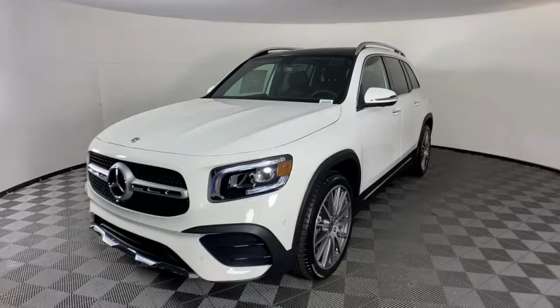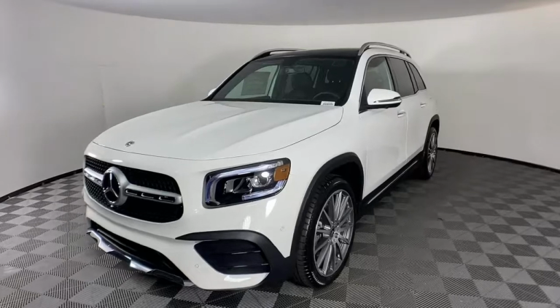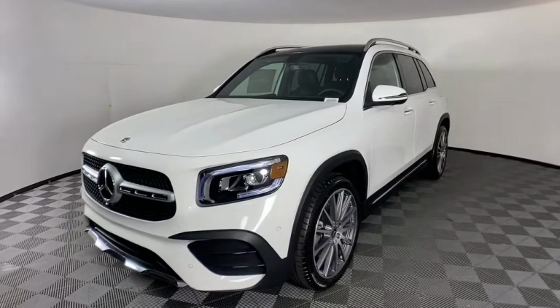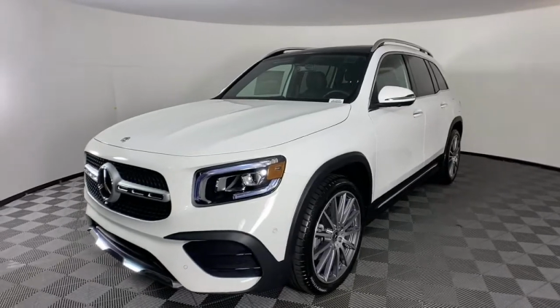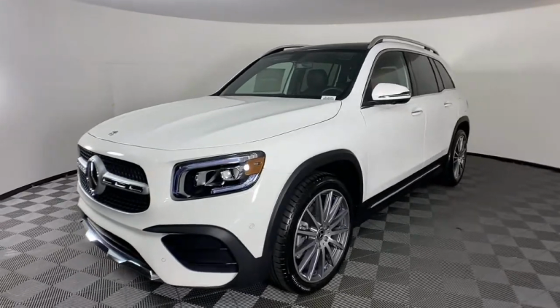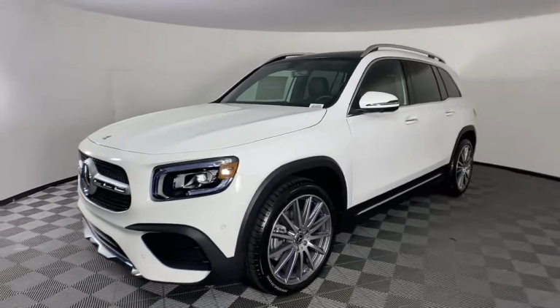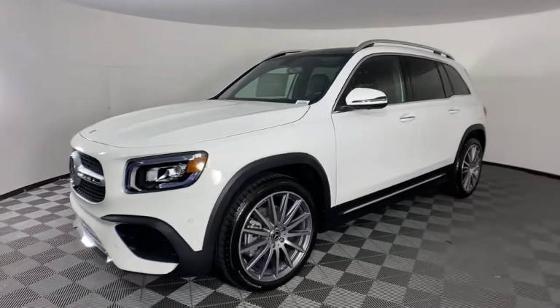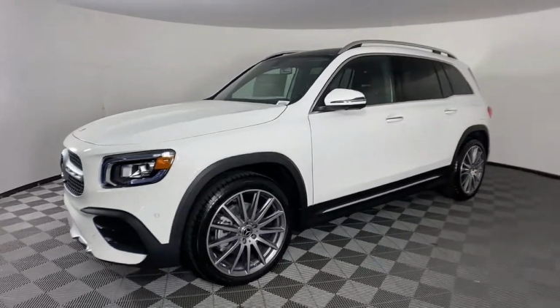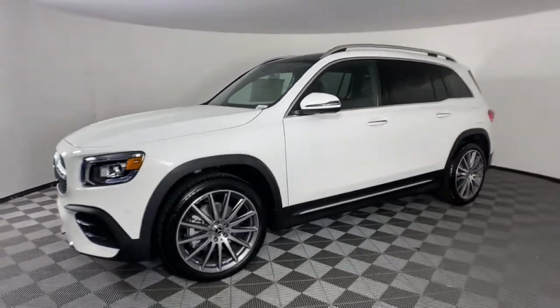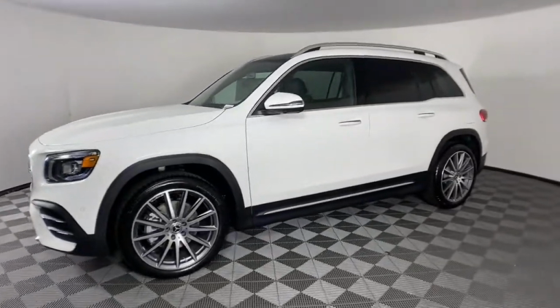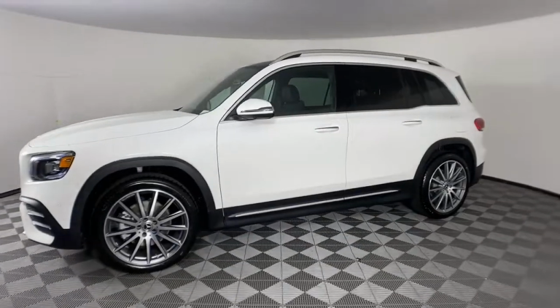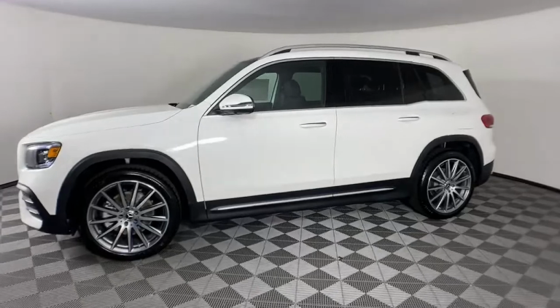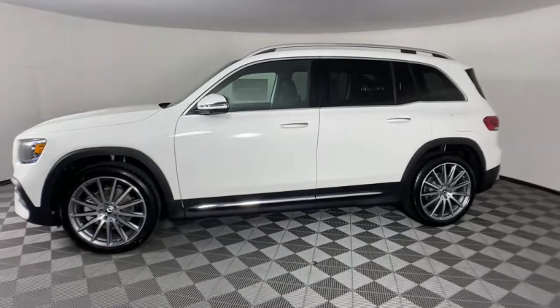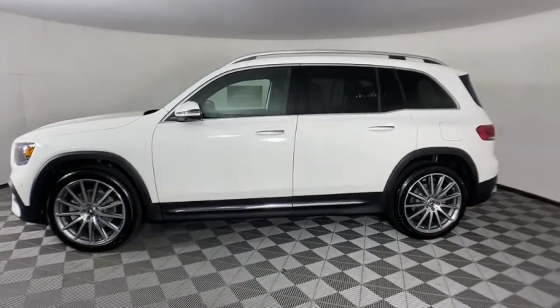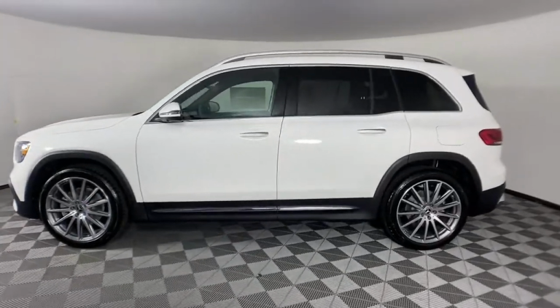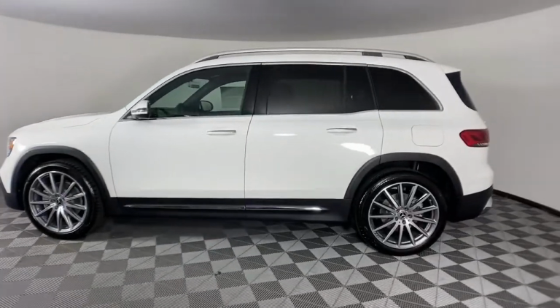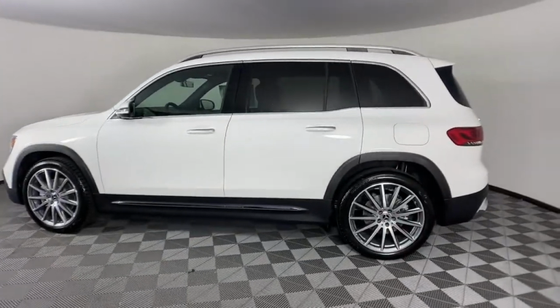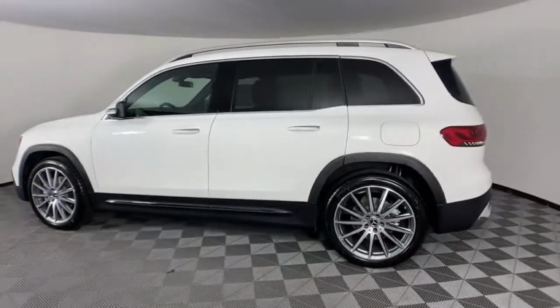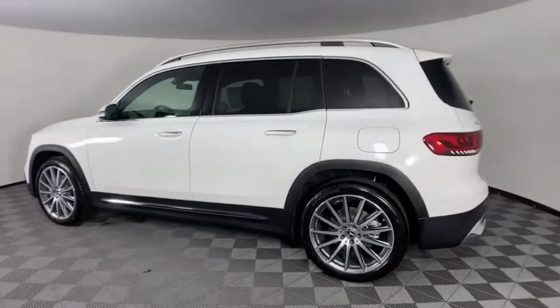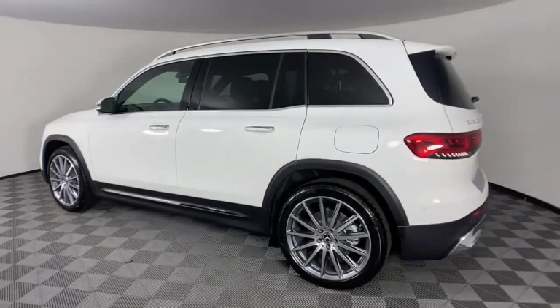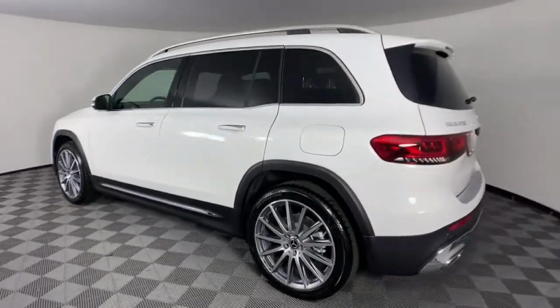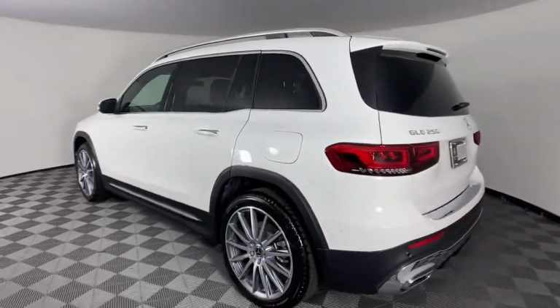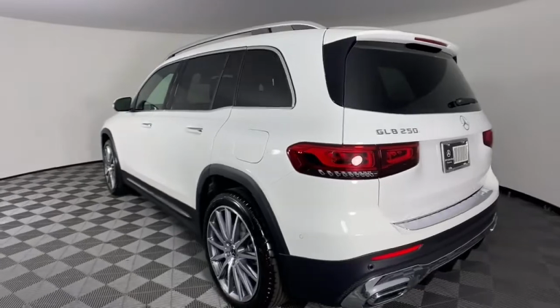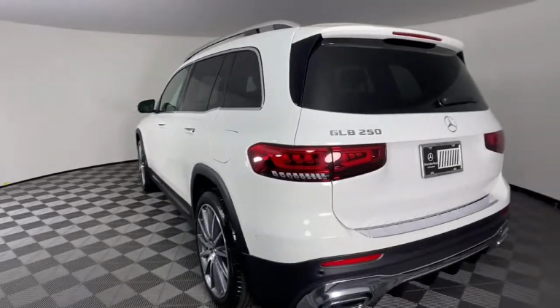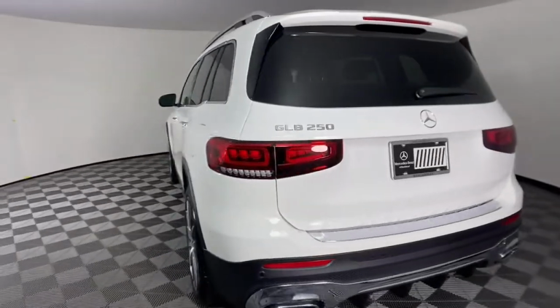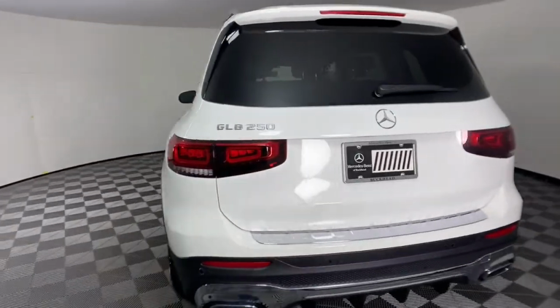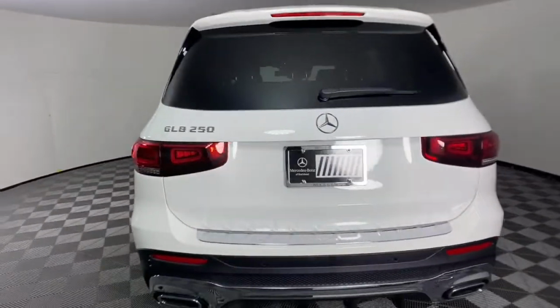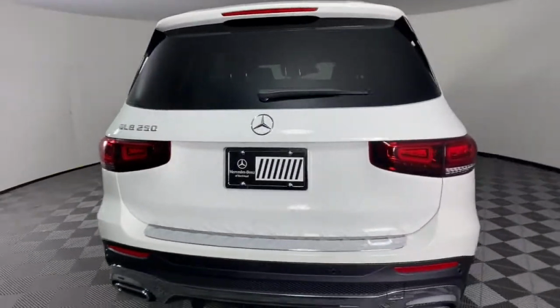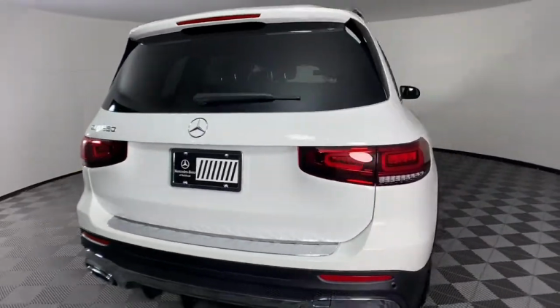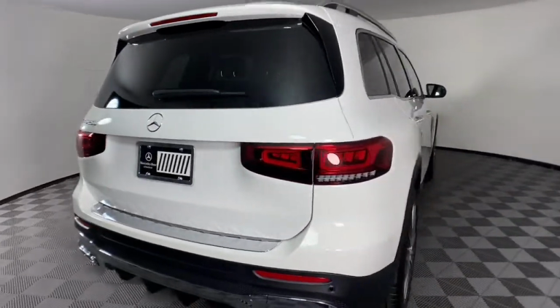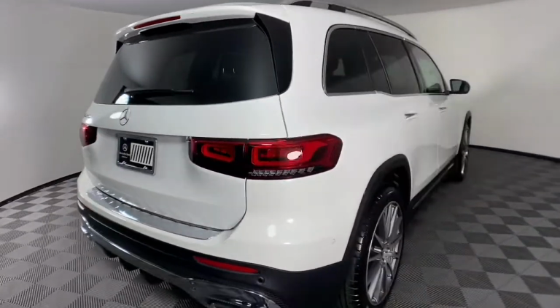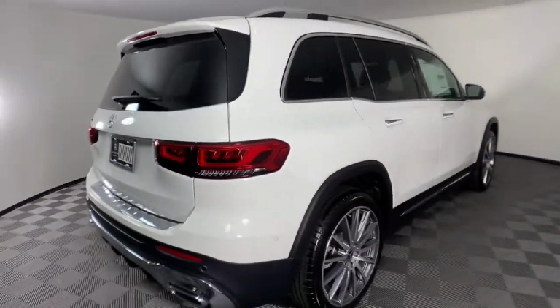You just found the 2021 Mercedes-Benz GLB. Clever tech, innovative versatility, available three-row seating, and superb craftsmanship are among the advantages this GLB SUV delivers.